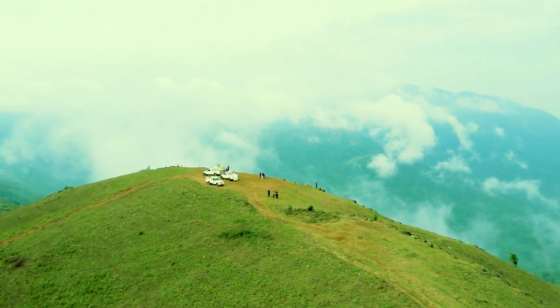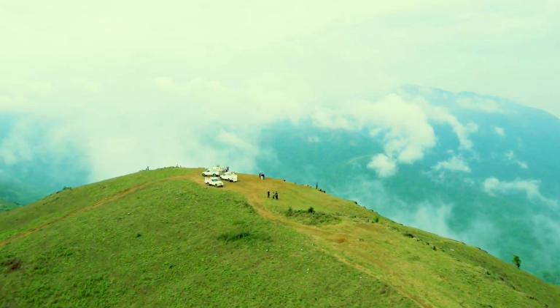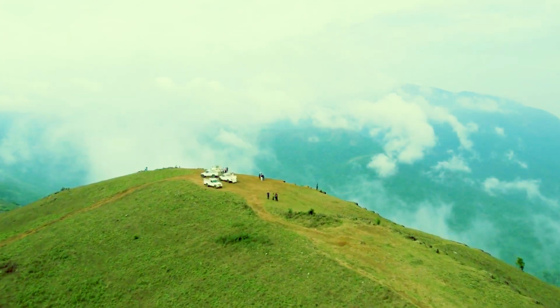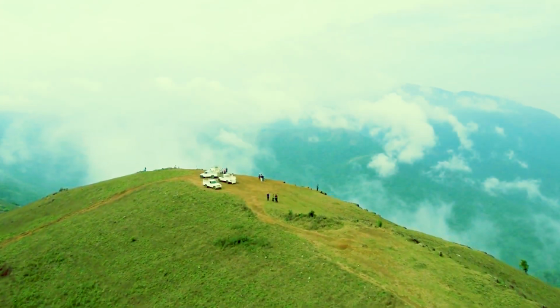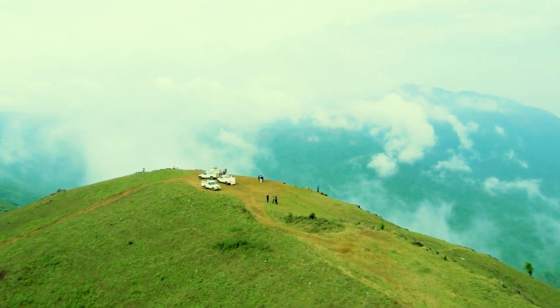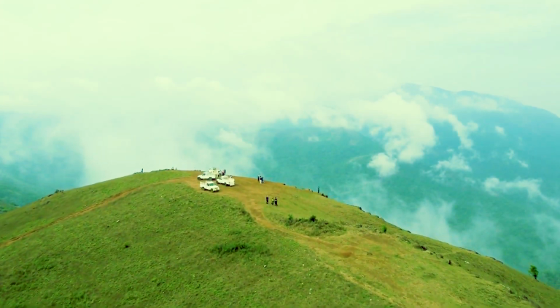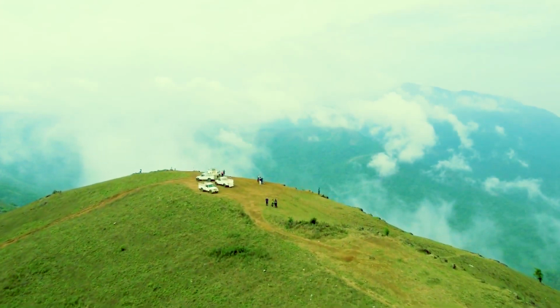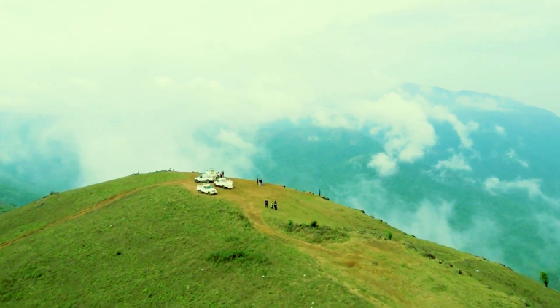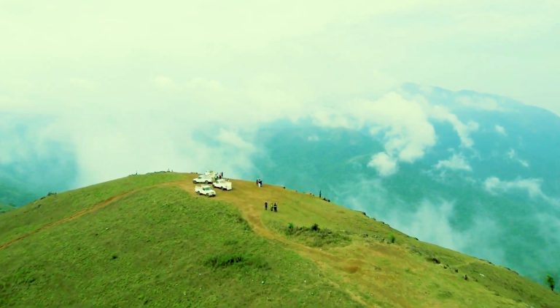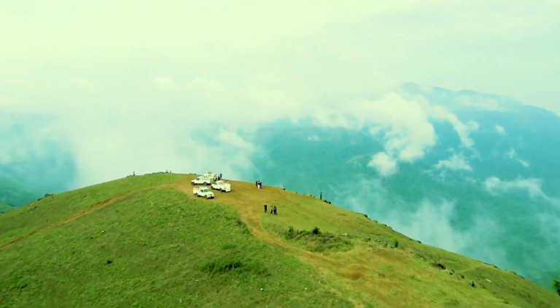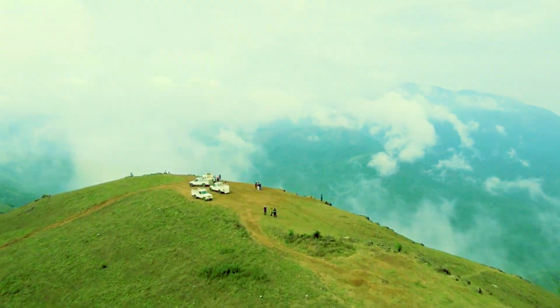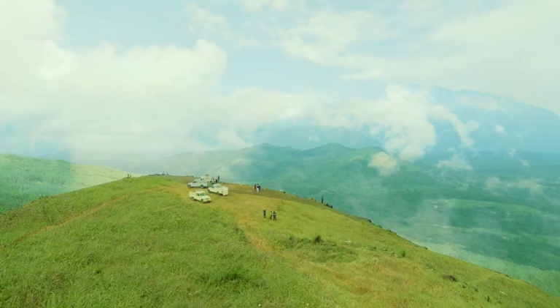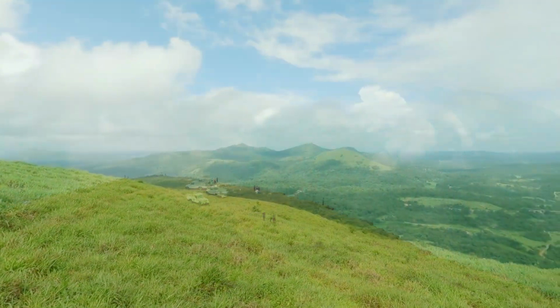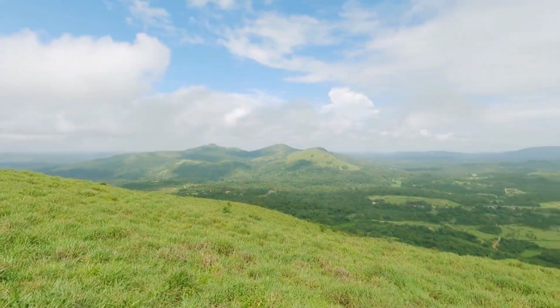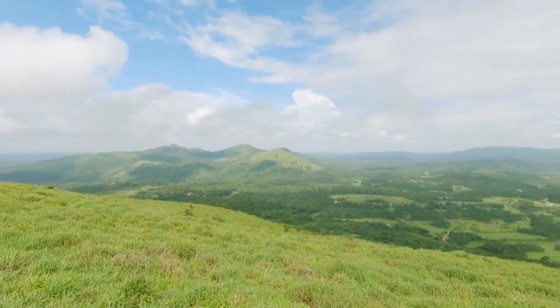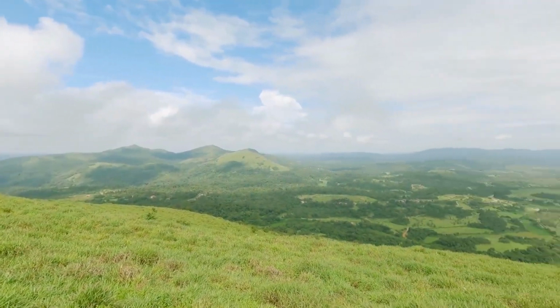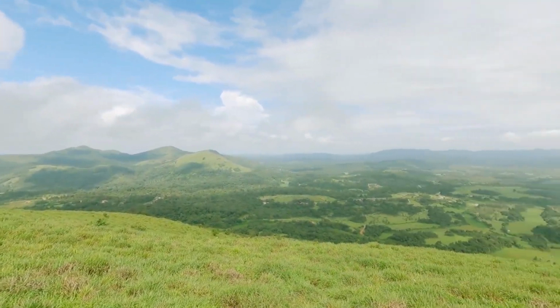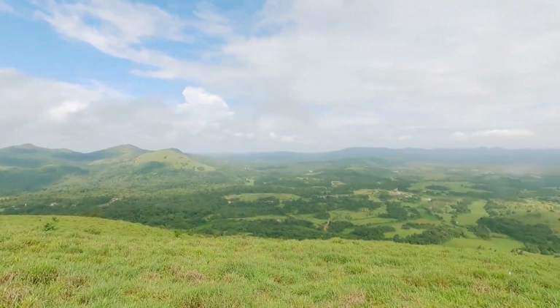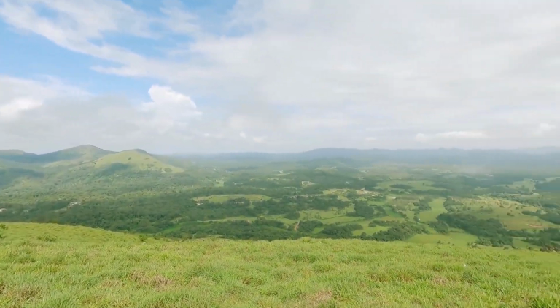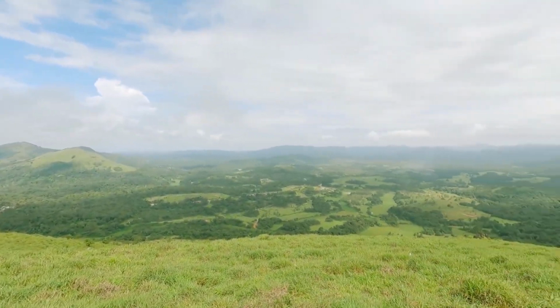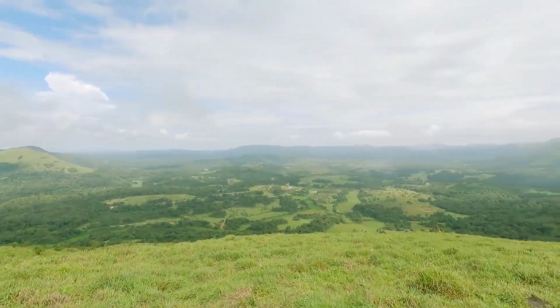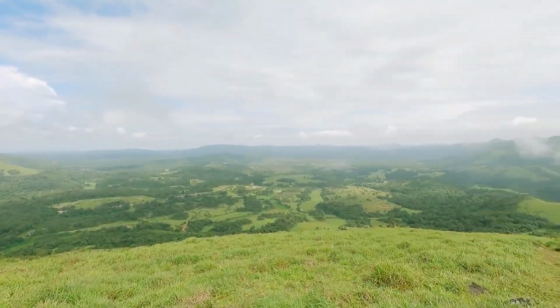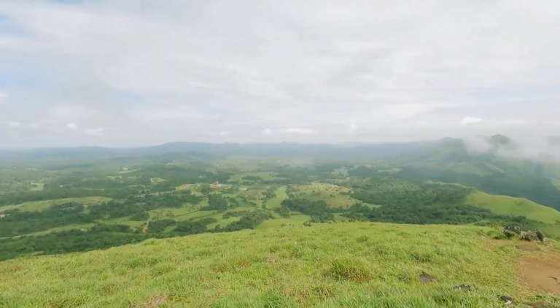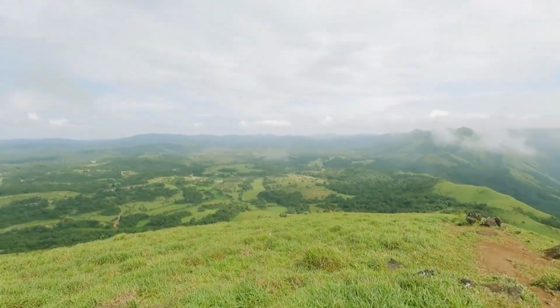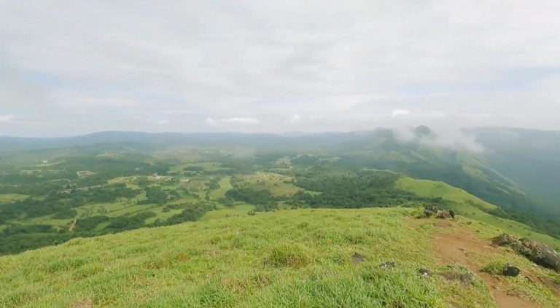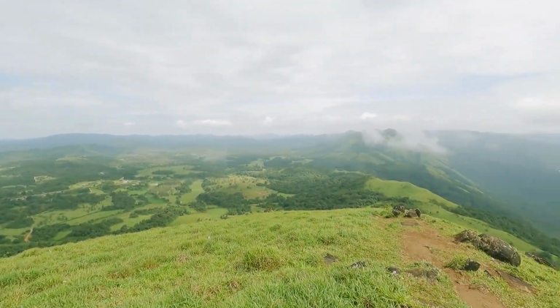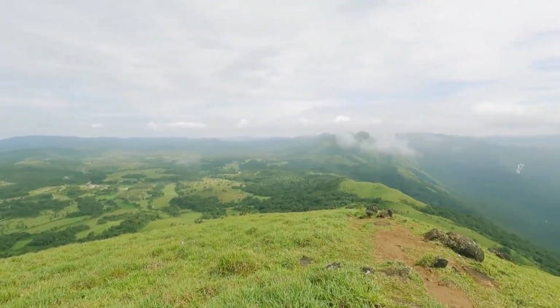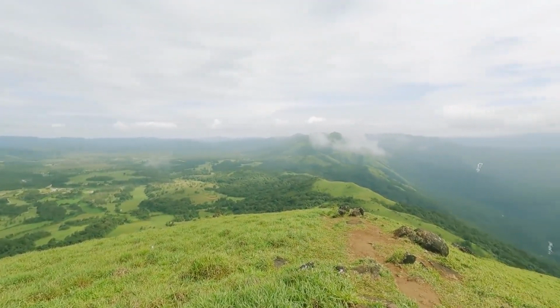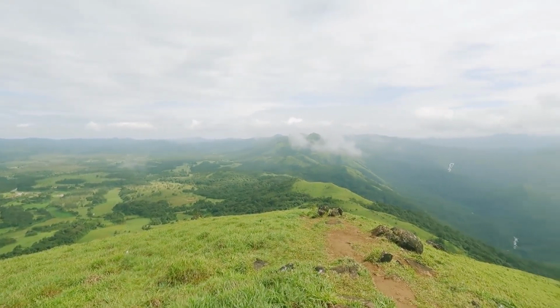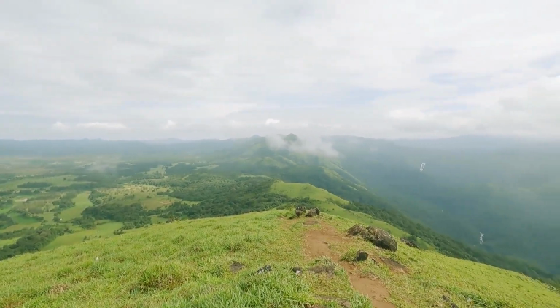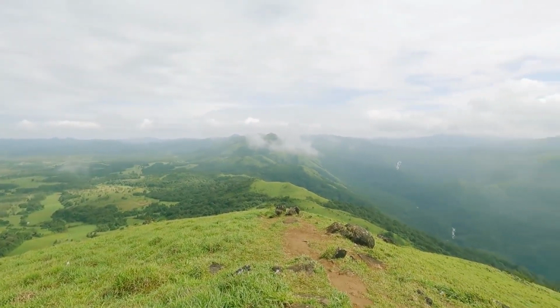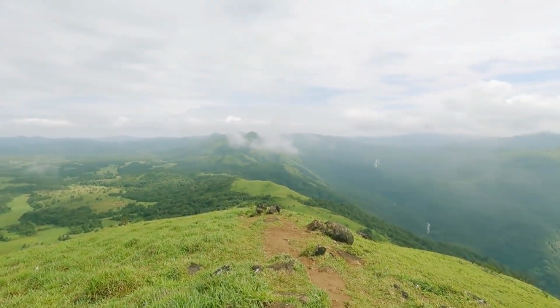After a 10–15 minute open jeep ride, you reach the top of Patla Betta. Once you reach the top, you can see Sakaleshpur's rich range of hills in all directions.